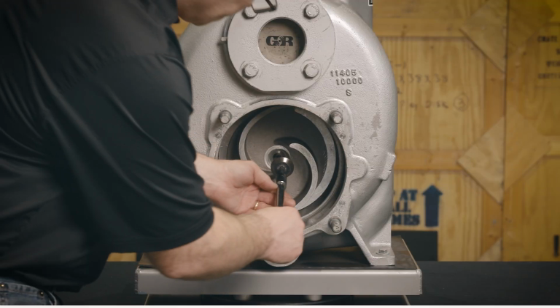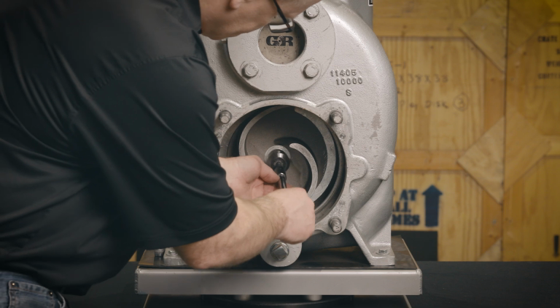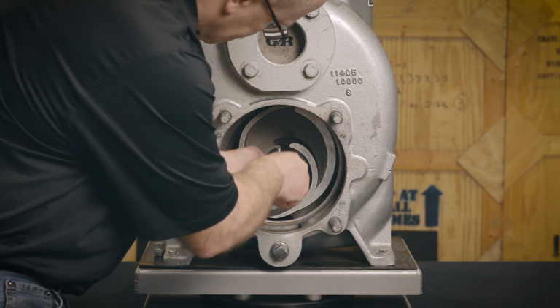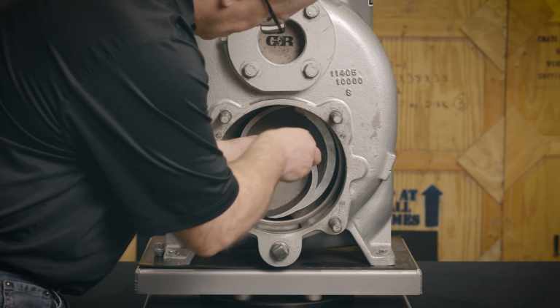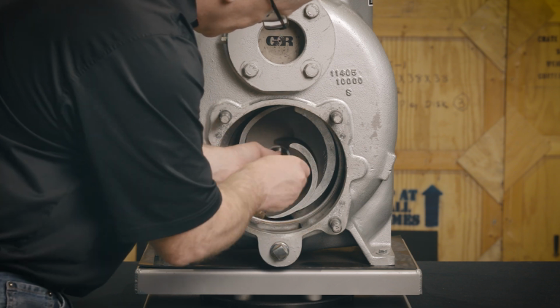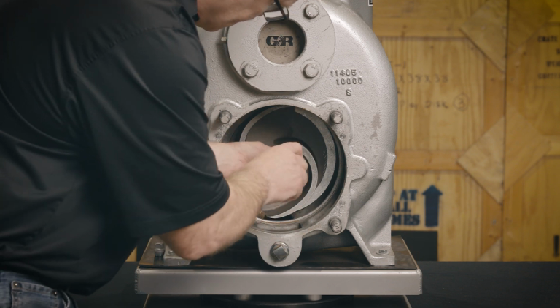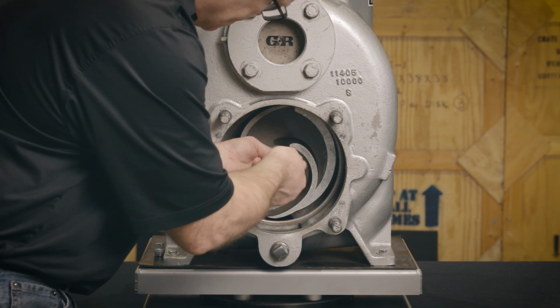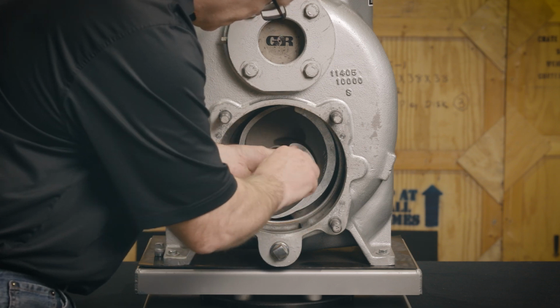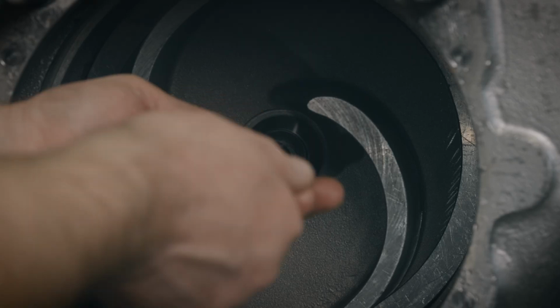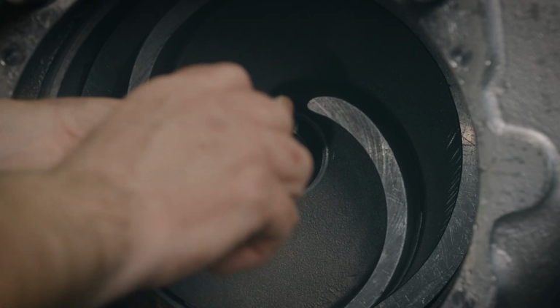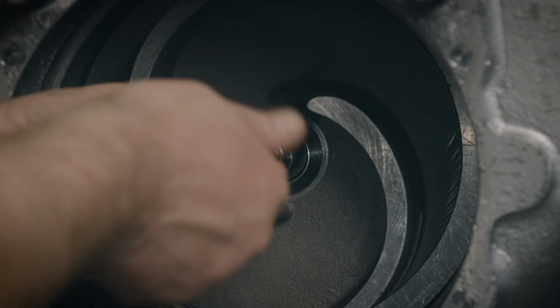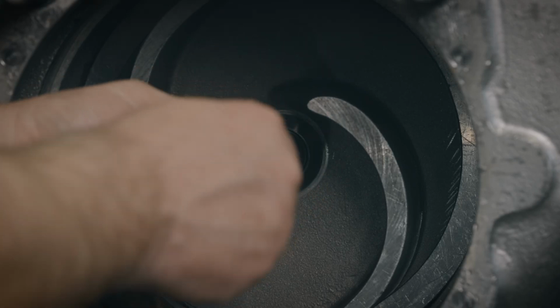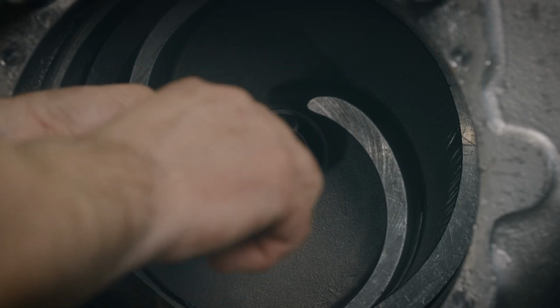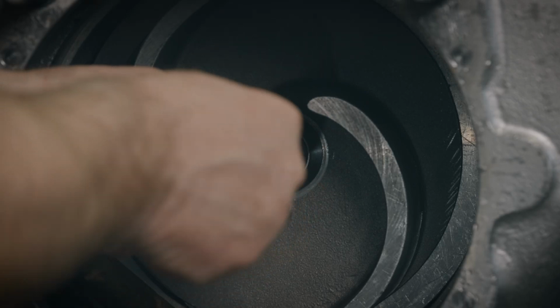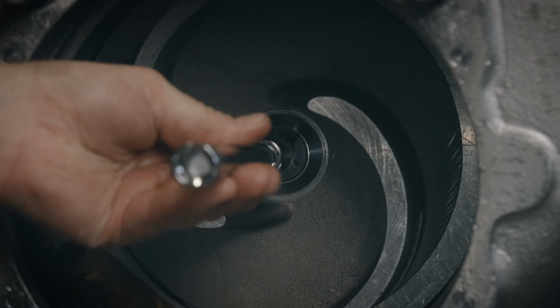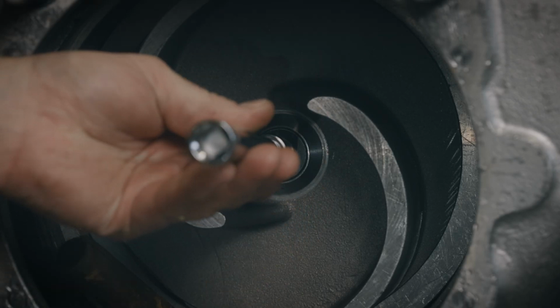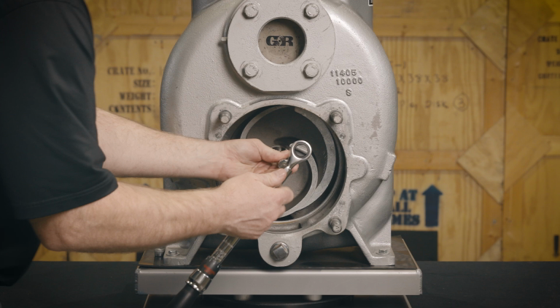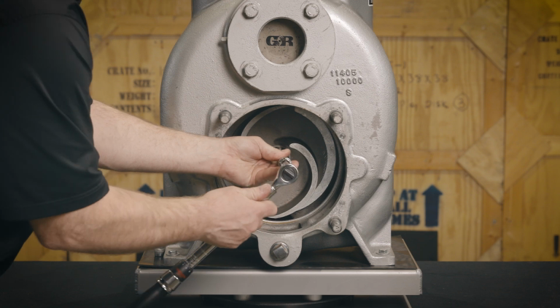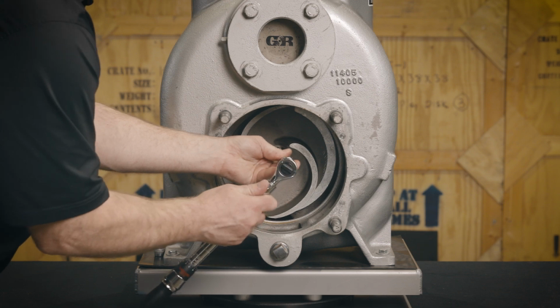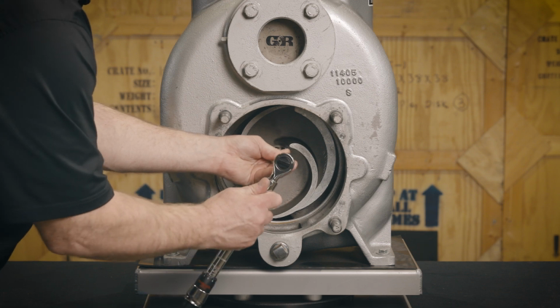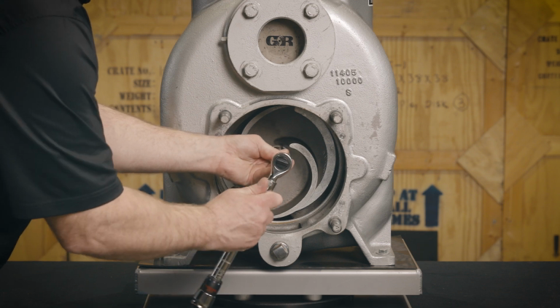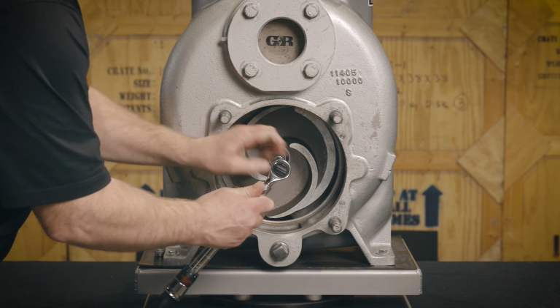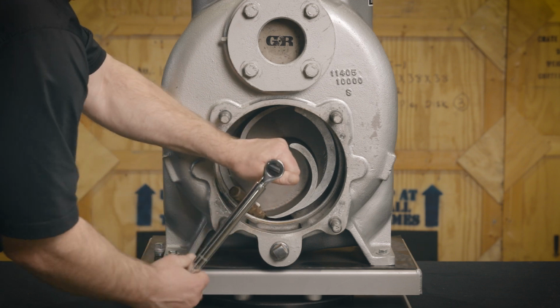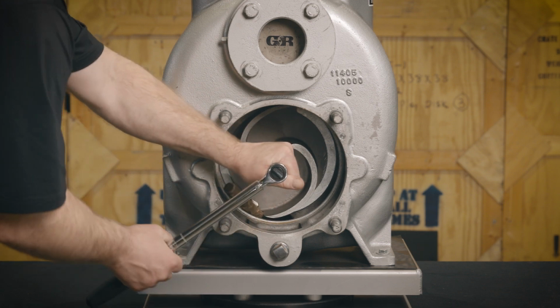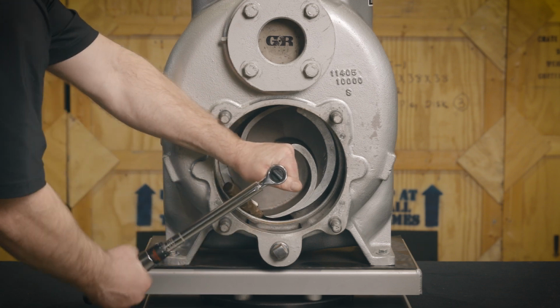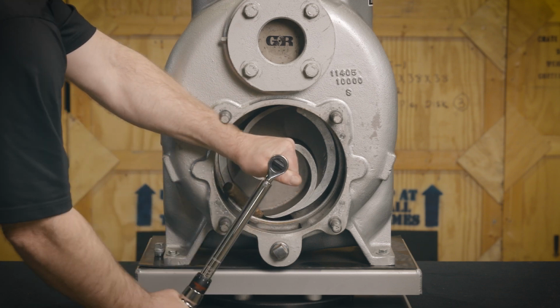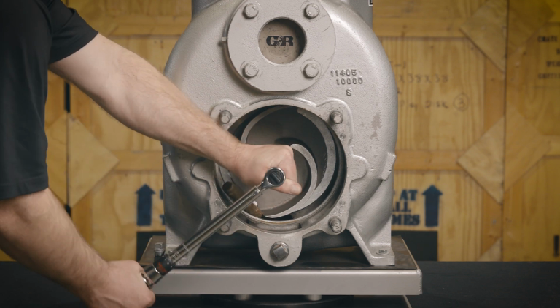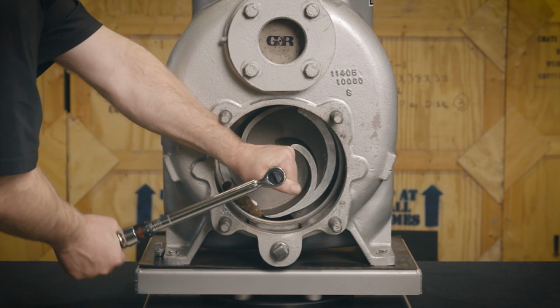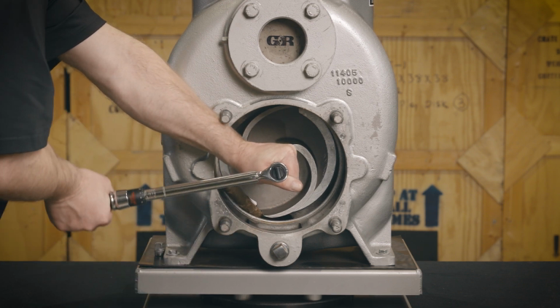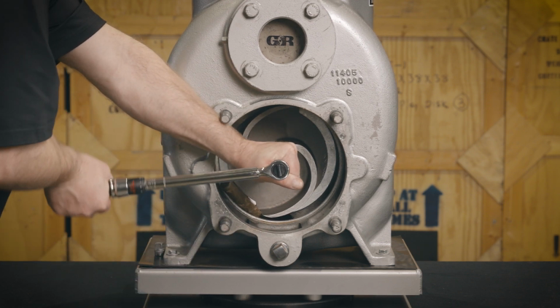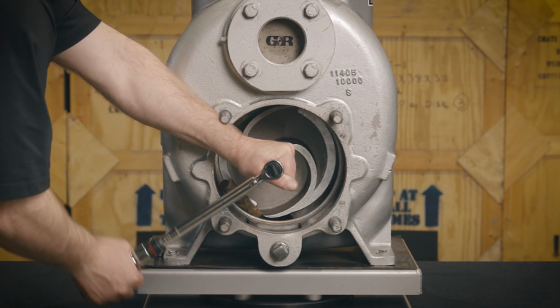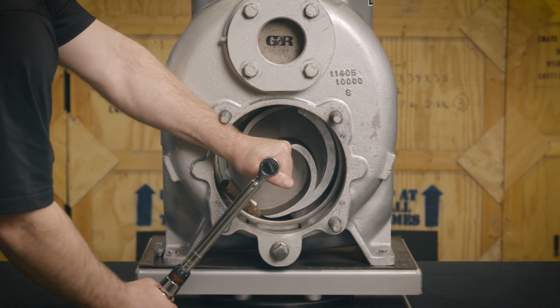Coat the threads of the impeller screw cap with thread locker and install the impeller washer and cap screw. Torque the cap screw to 90 foot-pounds to complete the impeller installation and adjustment.